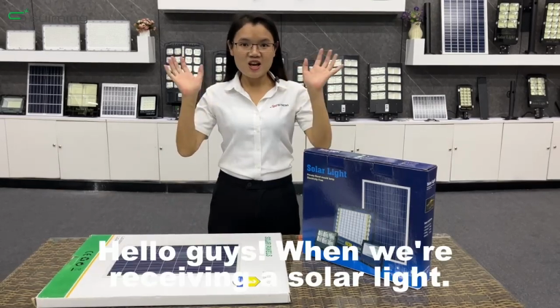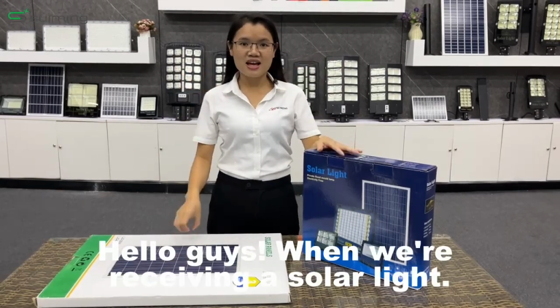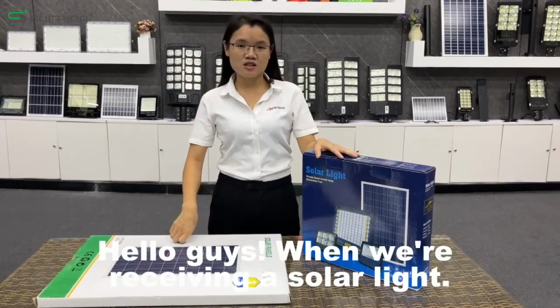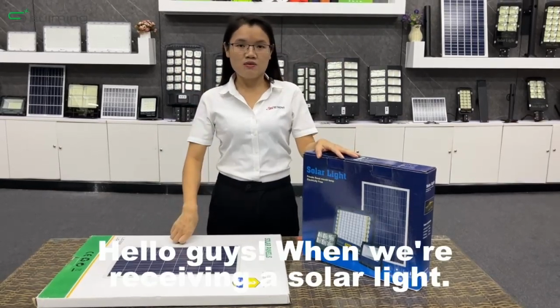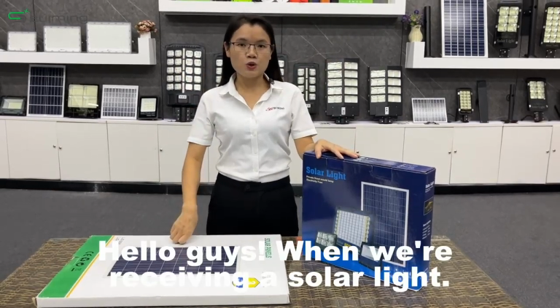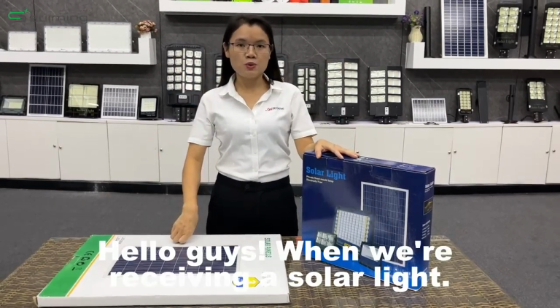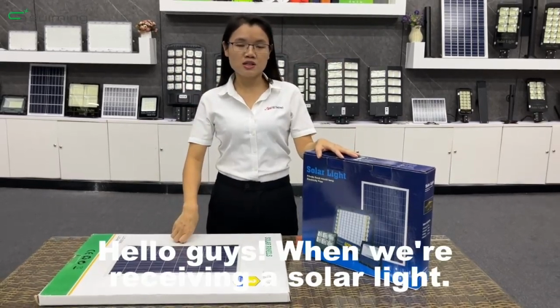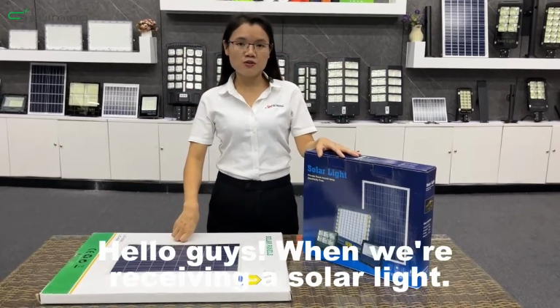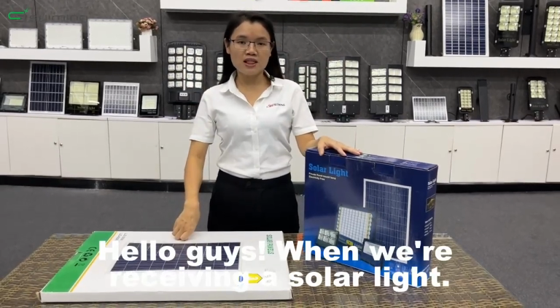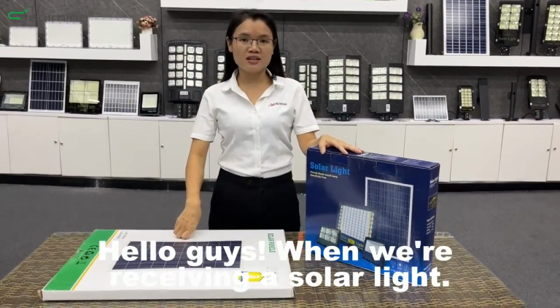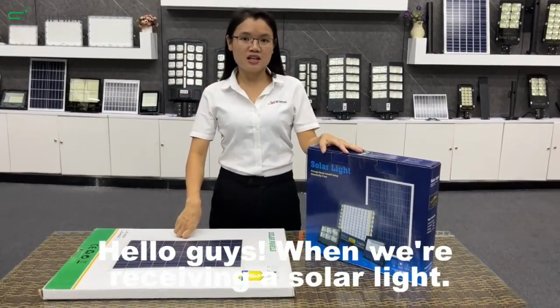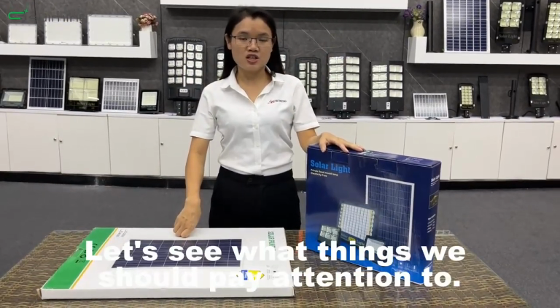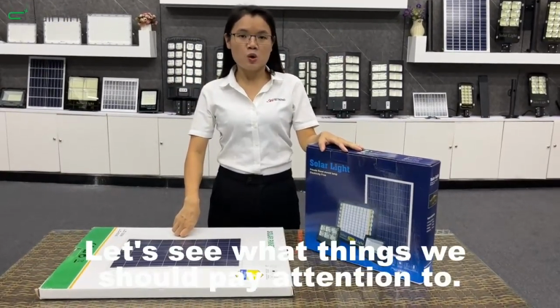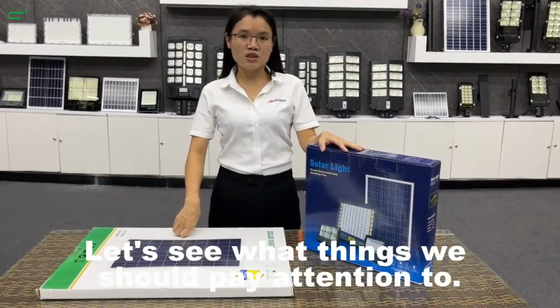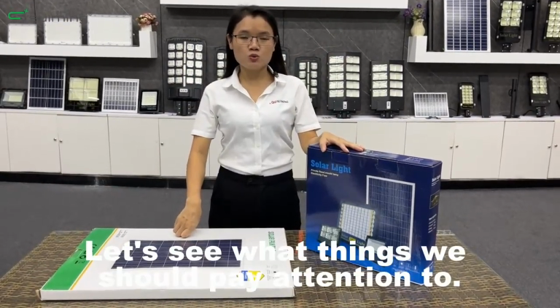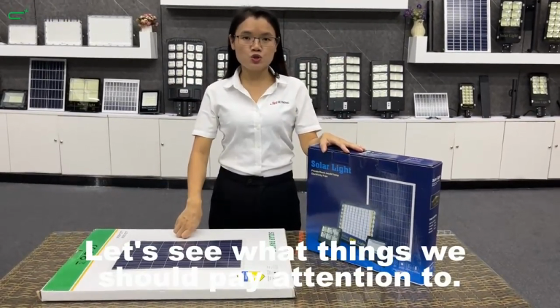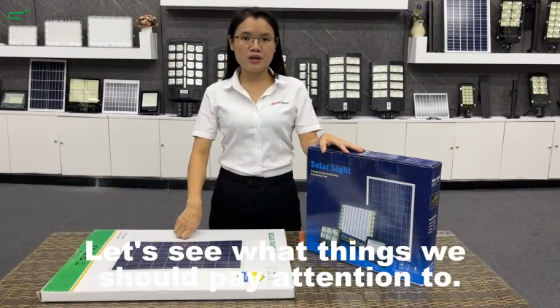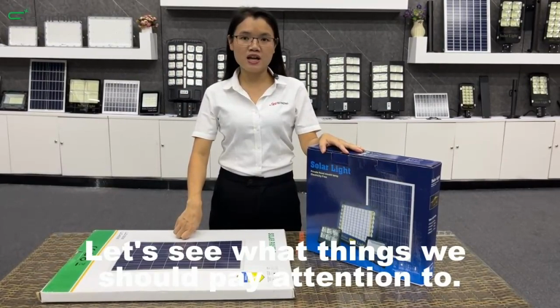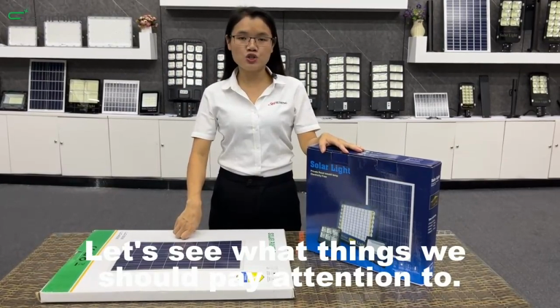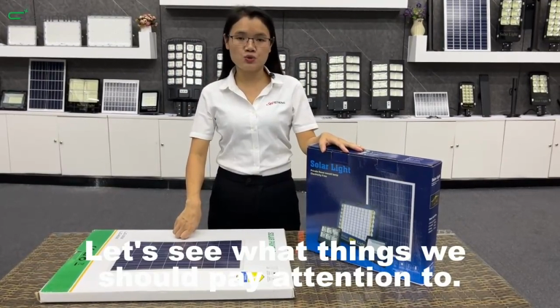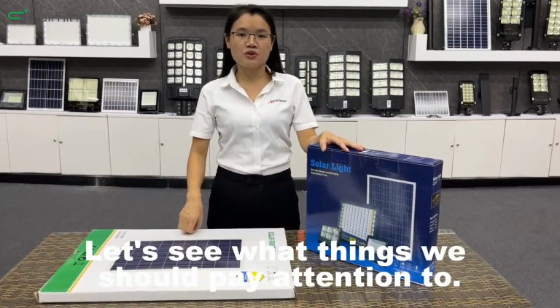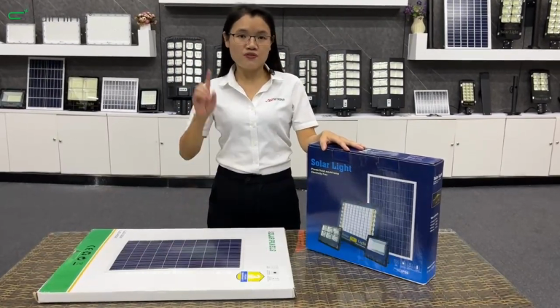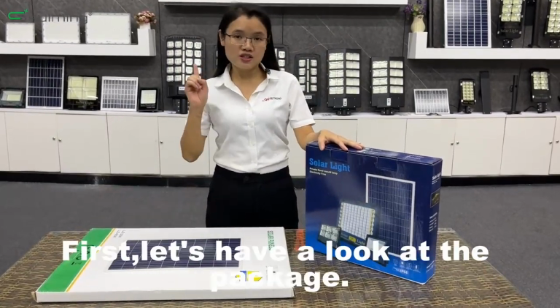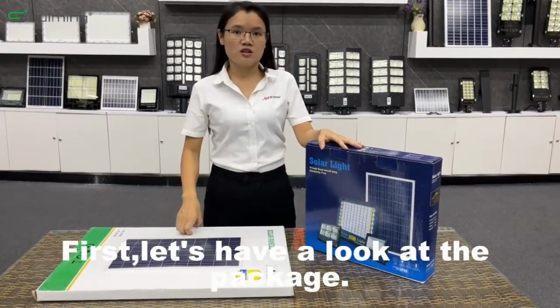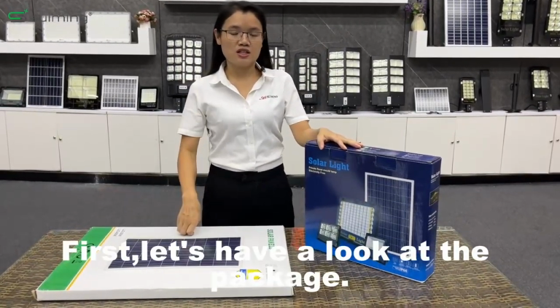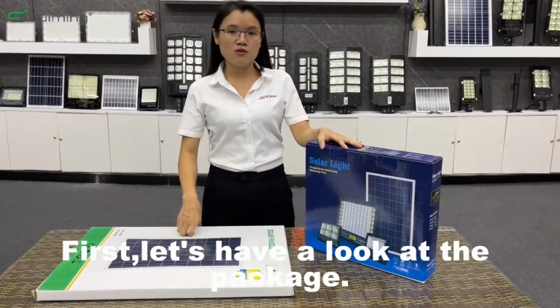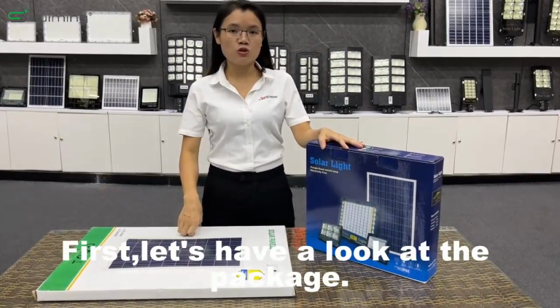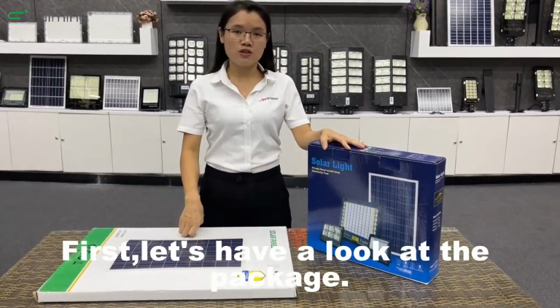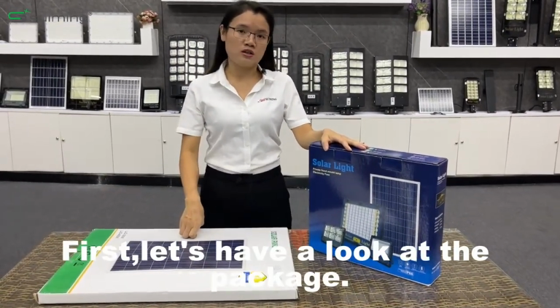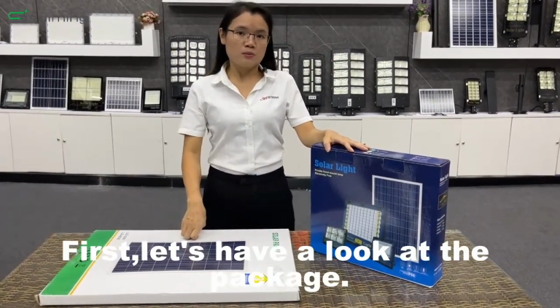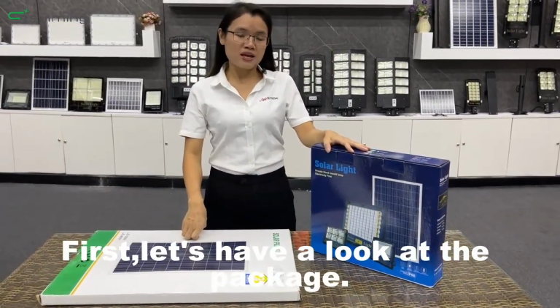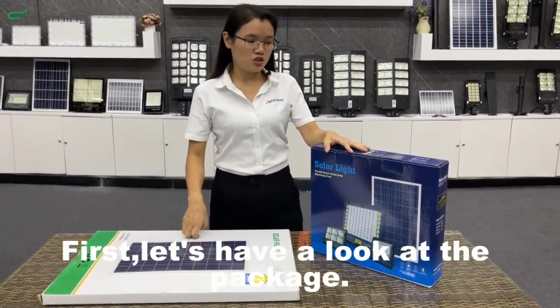Hello guys, when receiving a solar flood light, let's see what things we should pay attention to. First, let's have a look at the package.